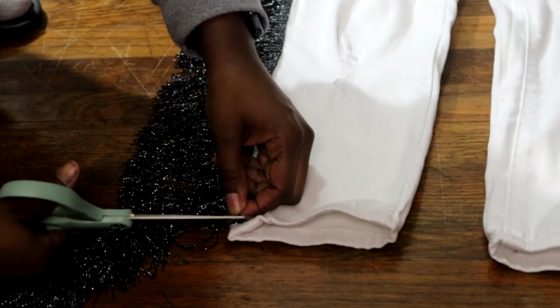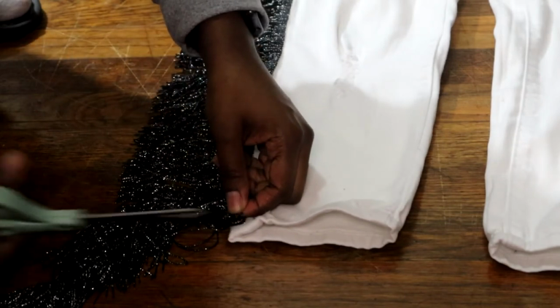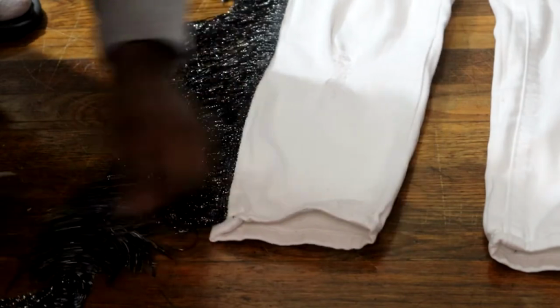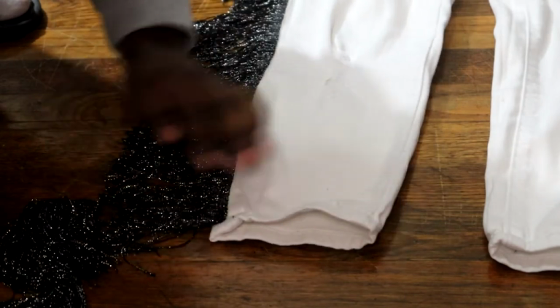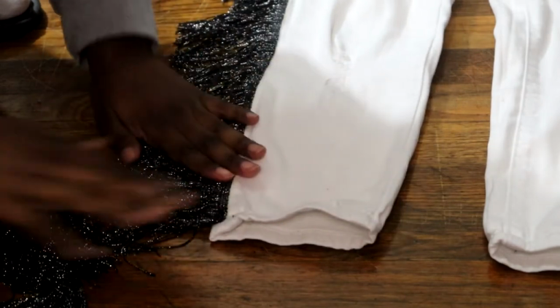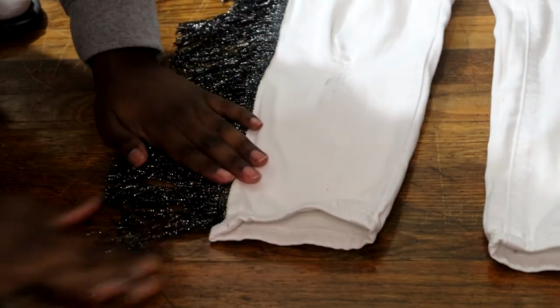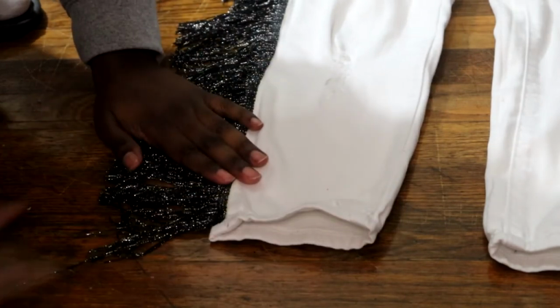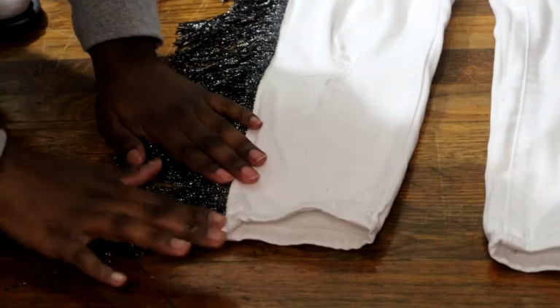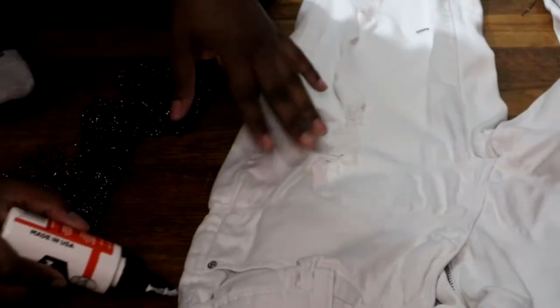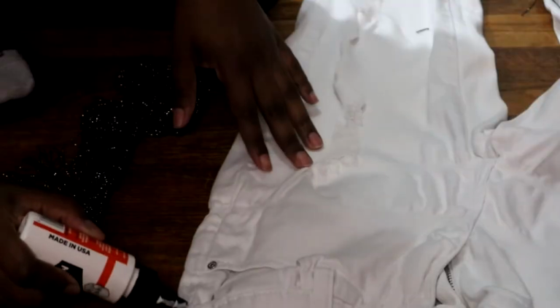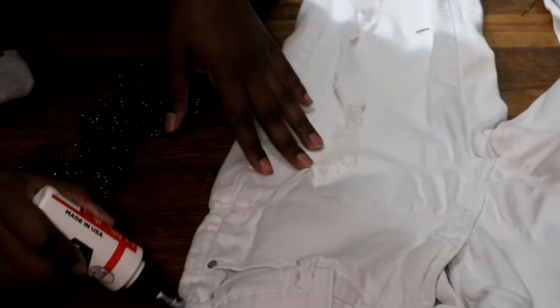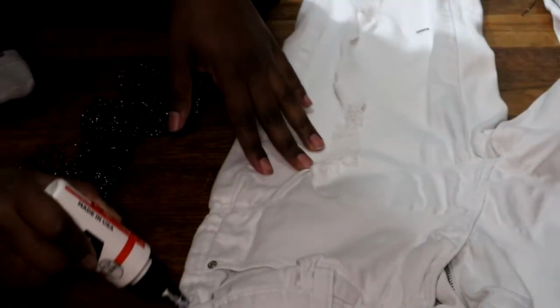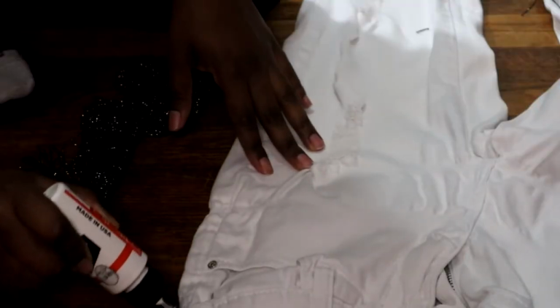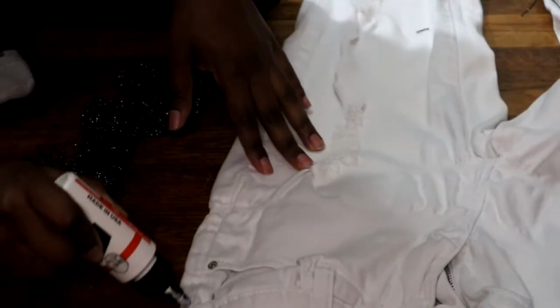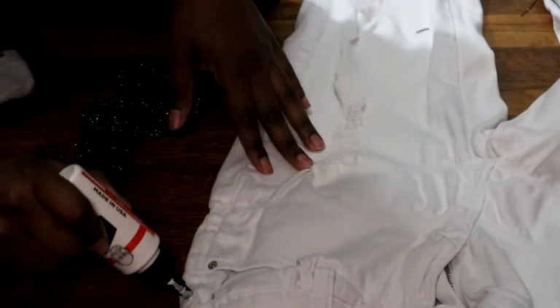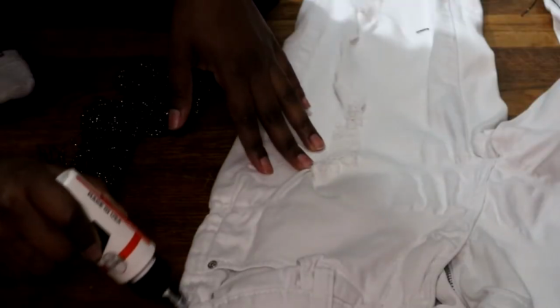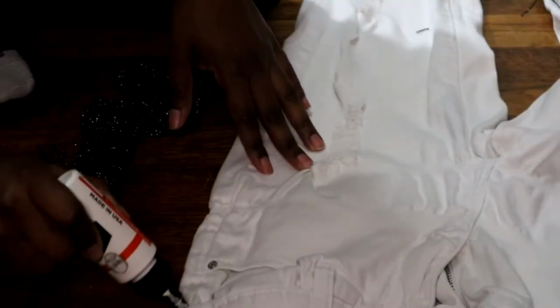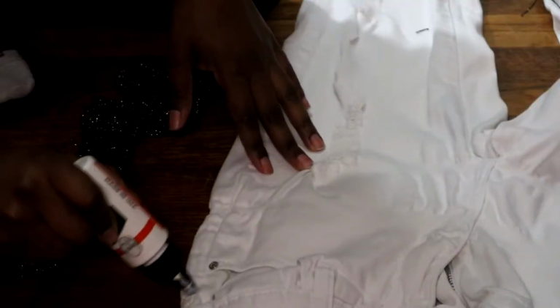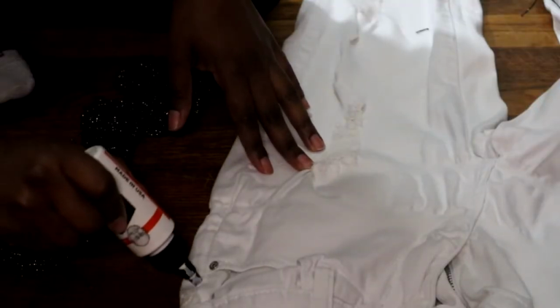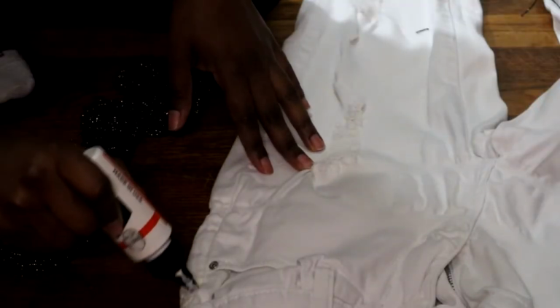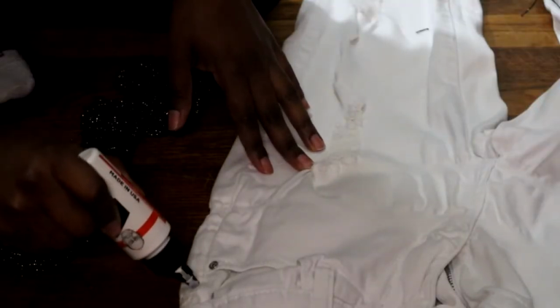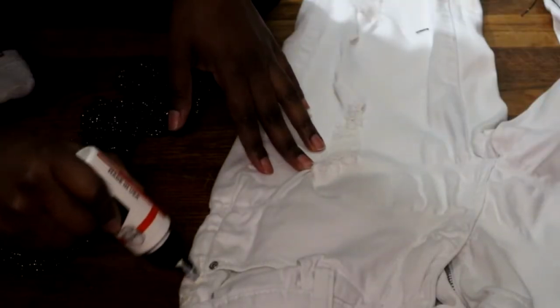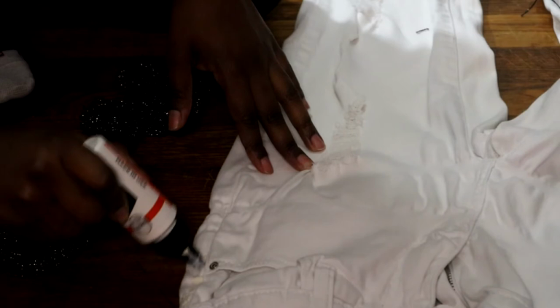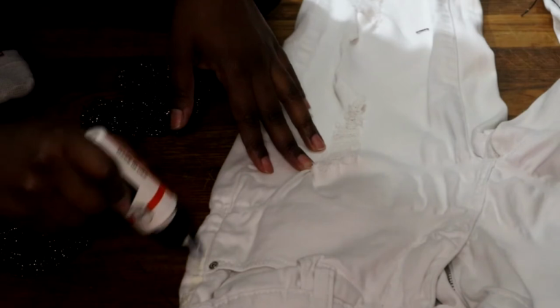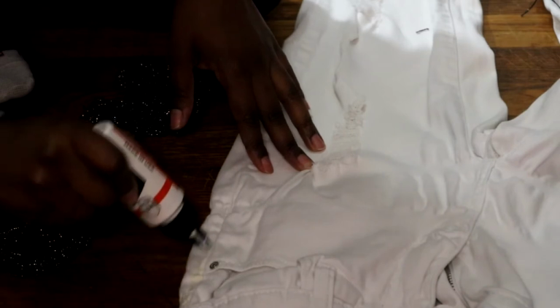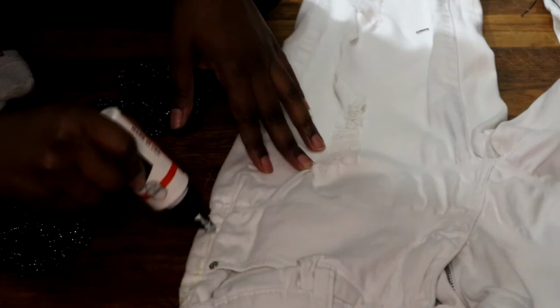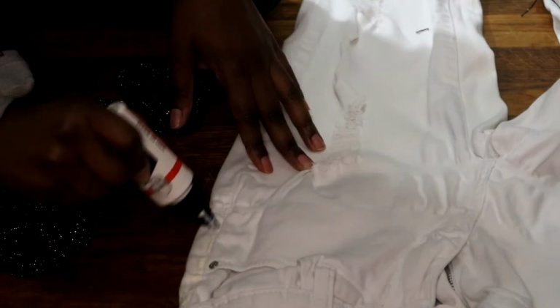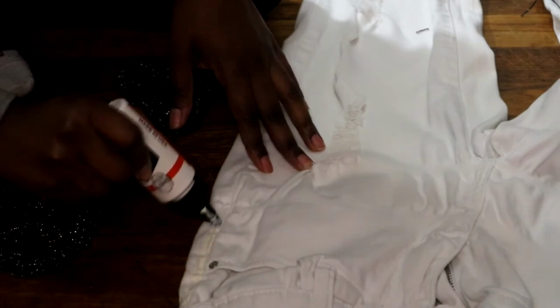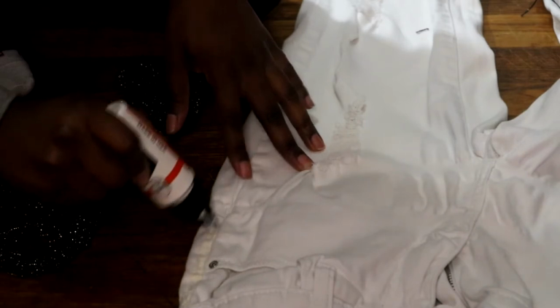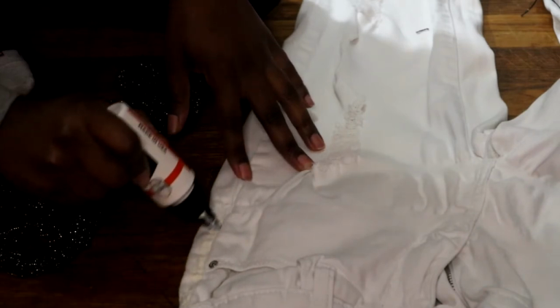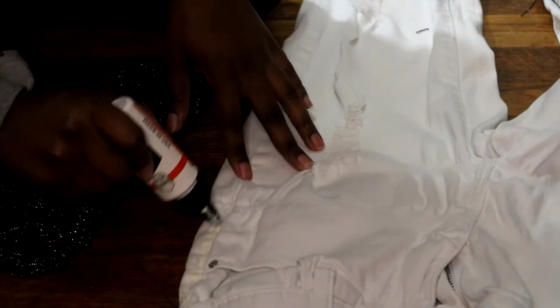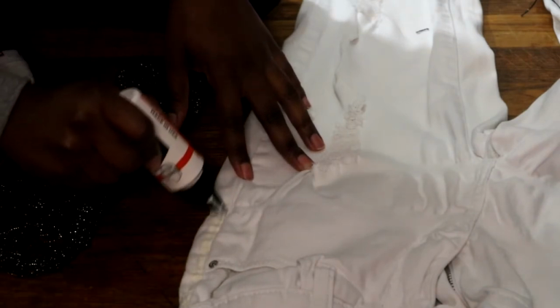The next thing you want to do: once you come to the end, you don't want to go all the way down — you want to stop right before the end seam and cut it off. Just repeat the steps on the next side. It's that simple, guys.